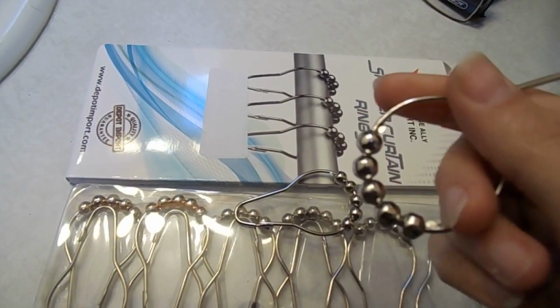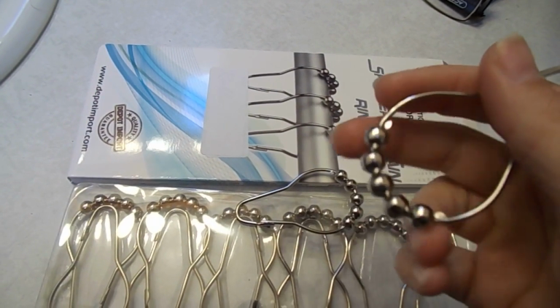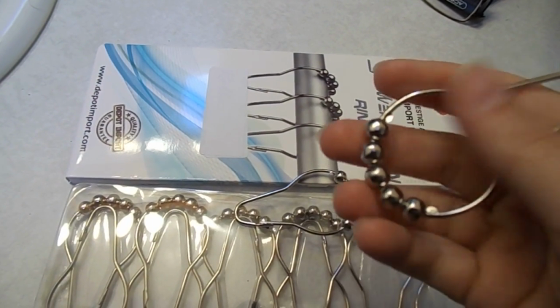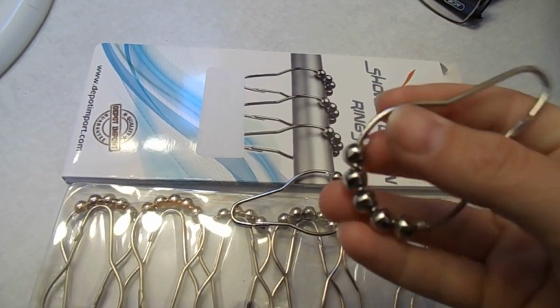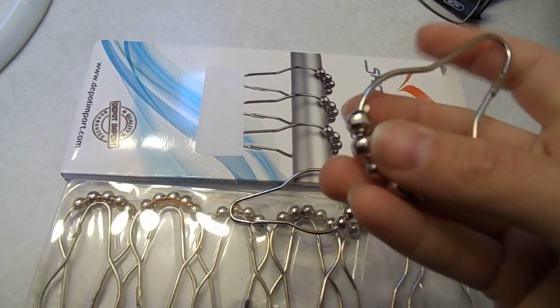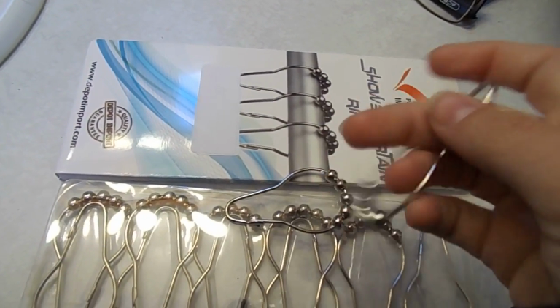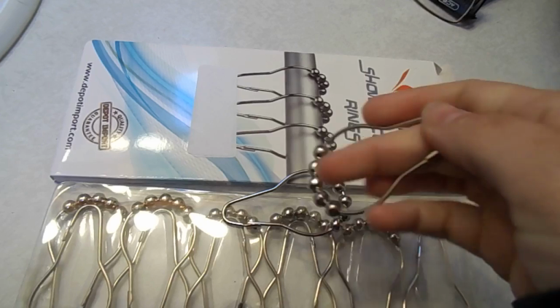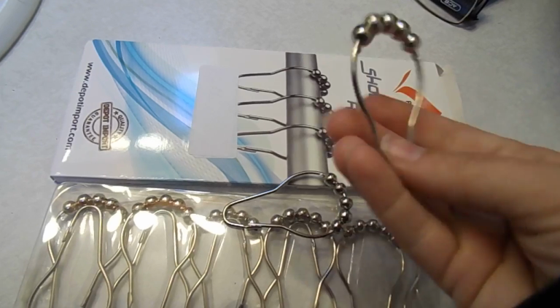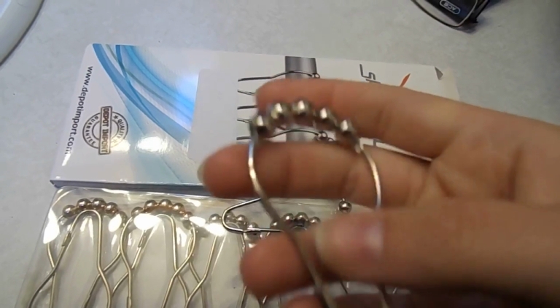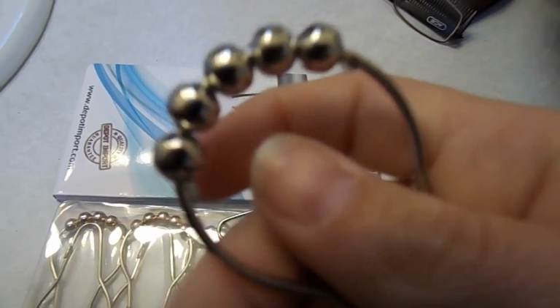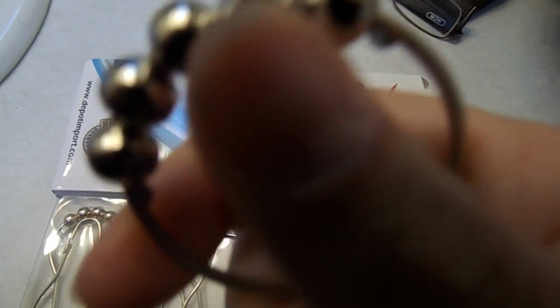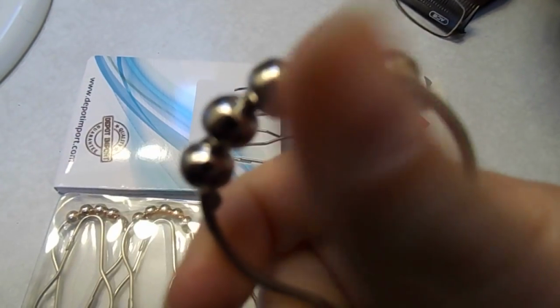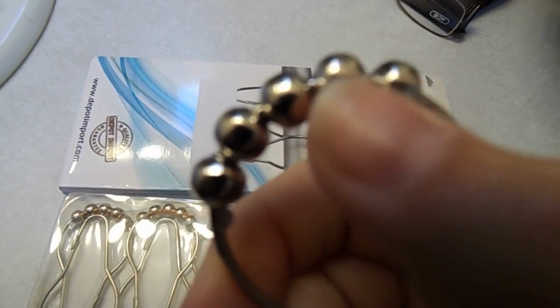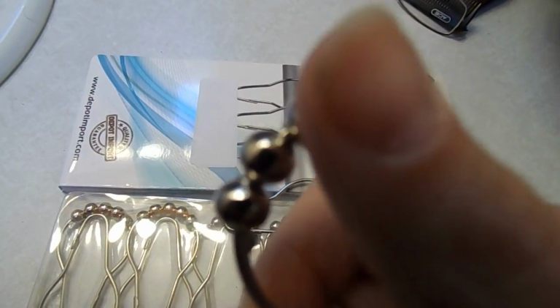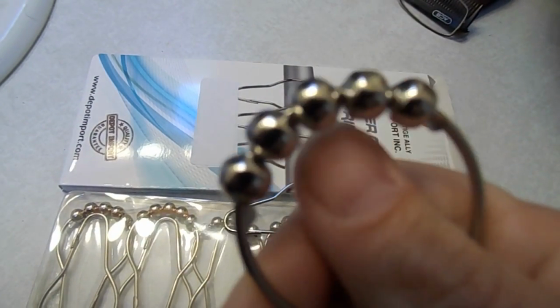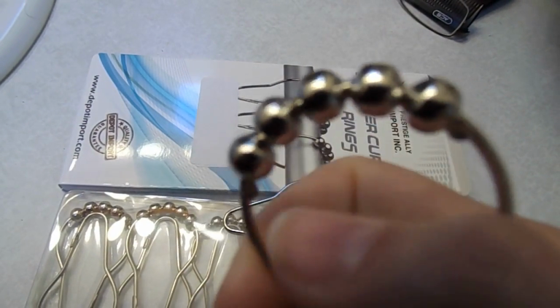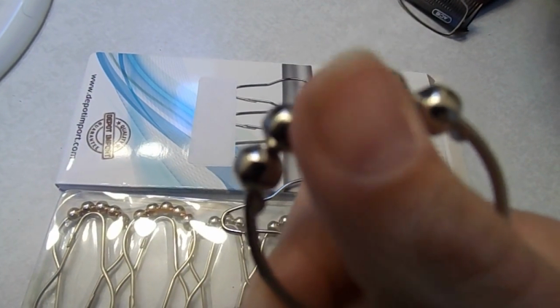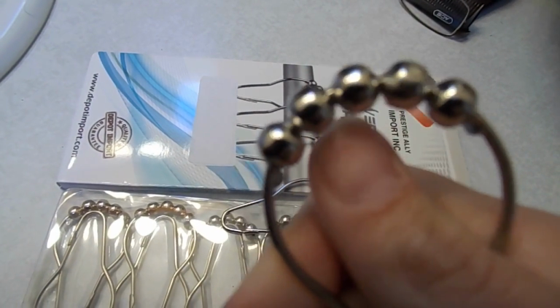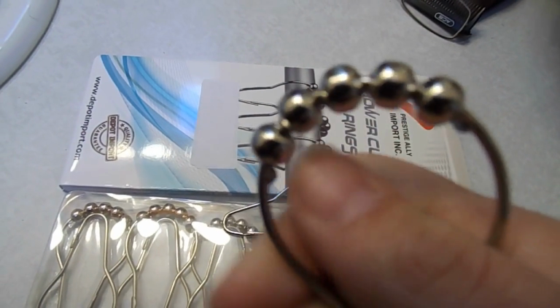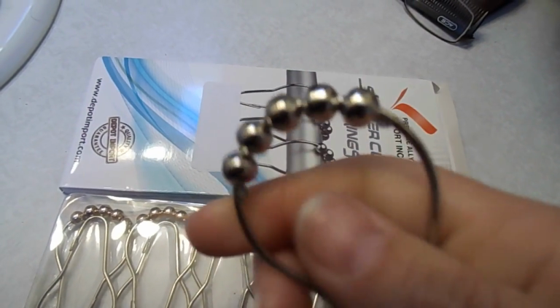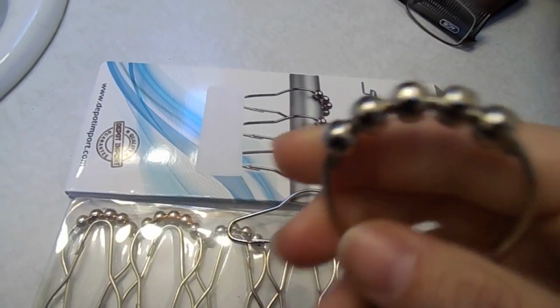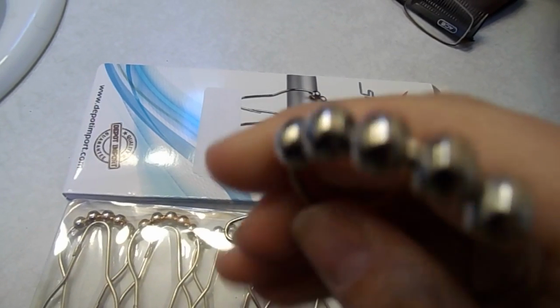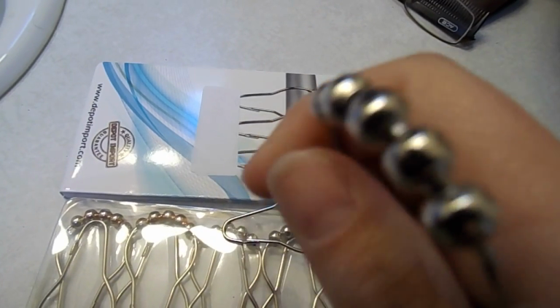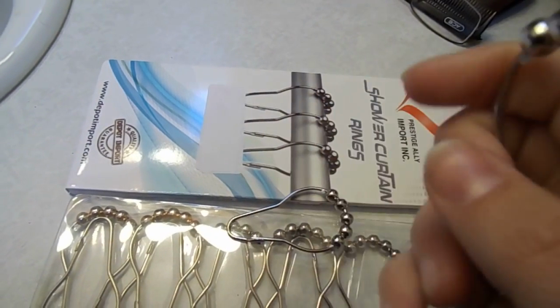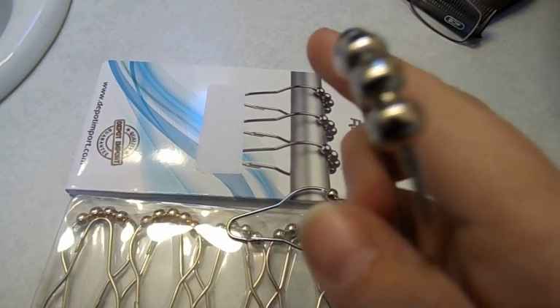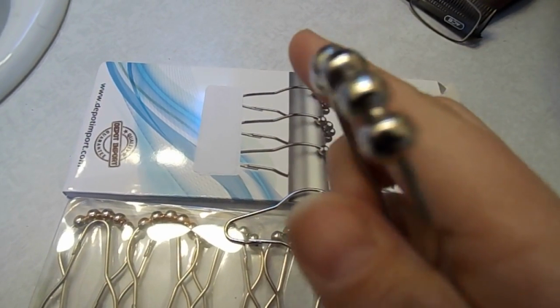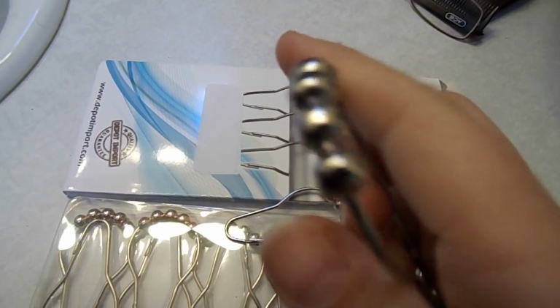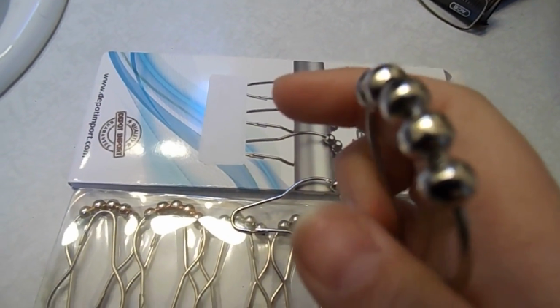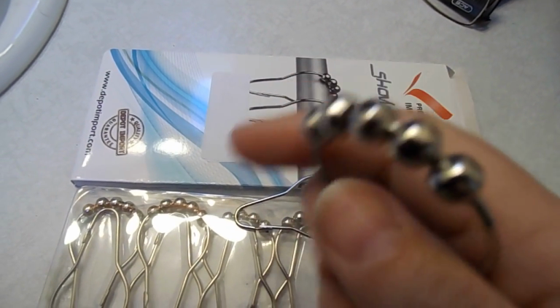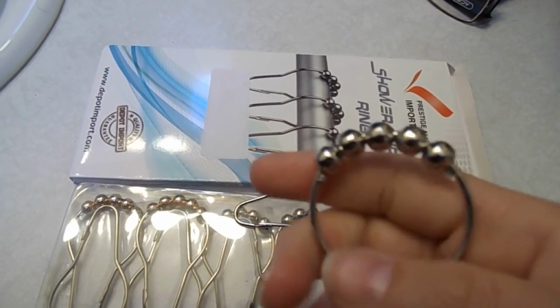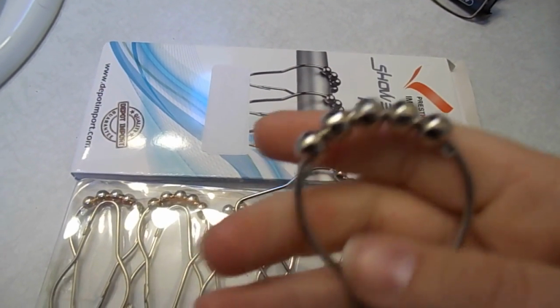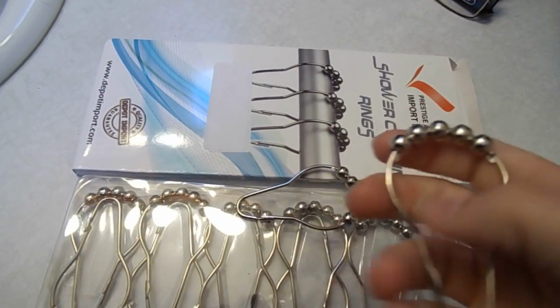They have little beads on the top that roll, so when going across the shower rod itself it glides. It's very simple, very easy.